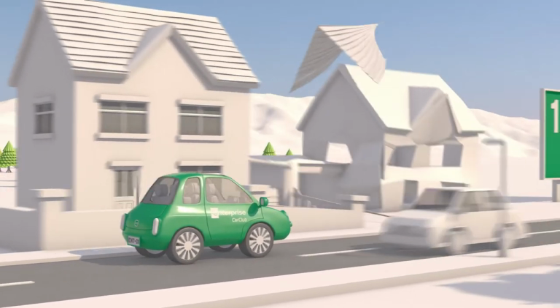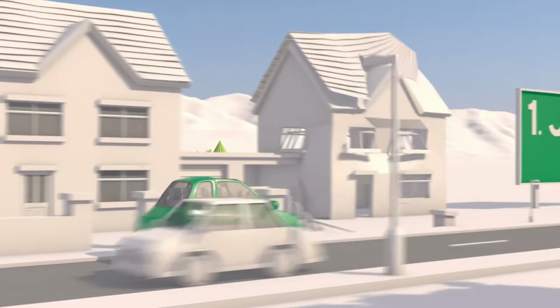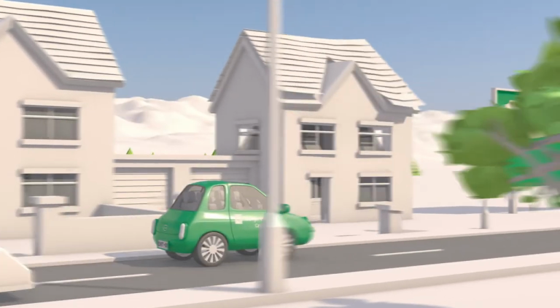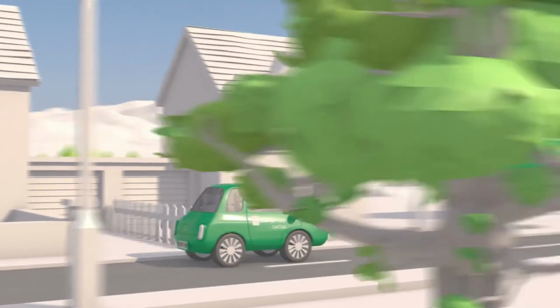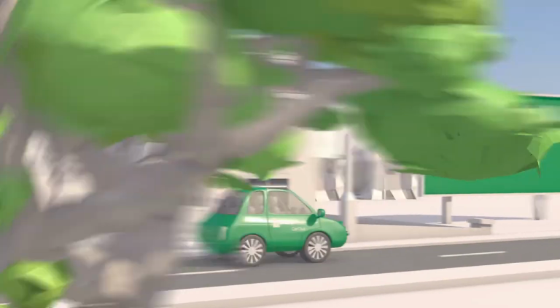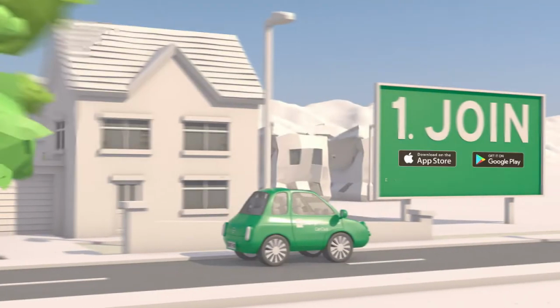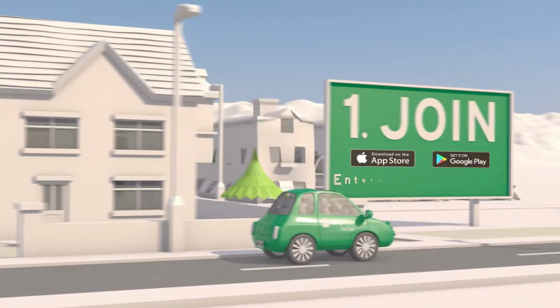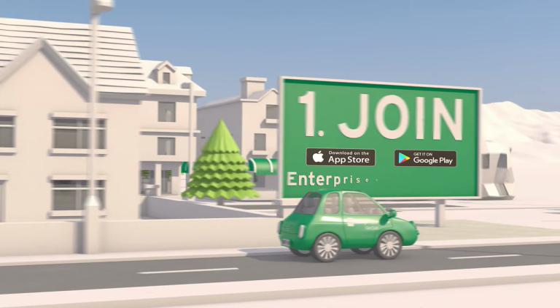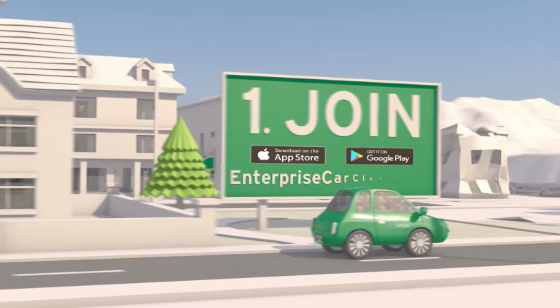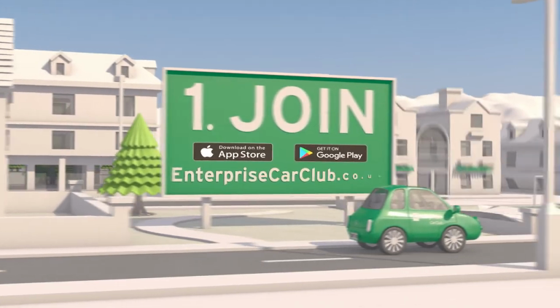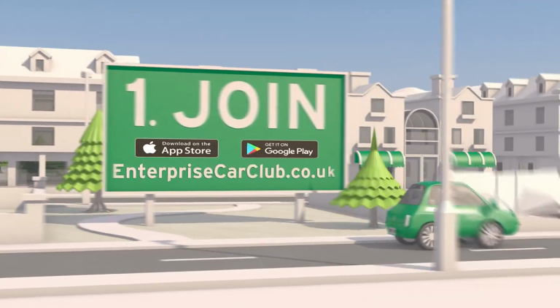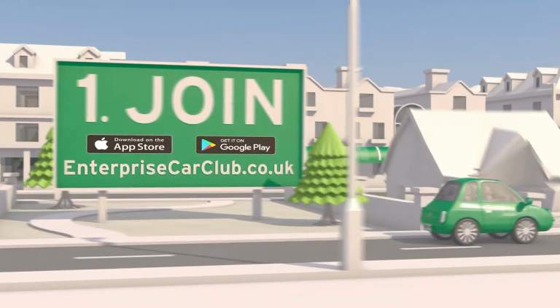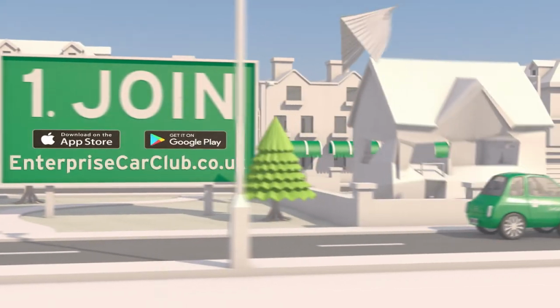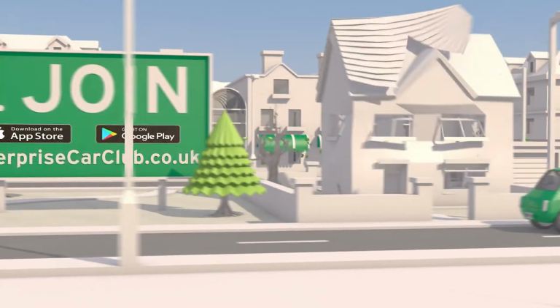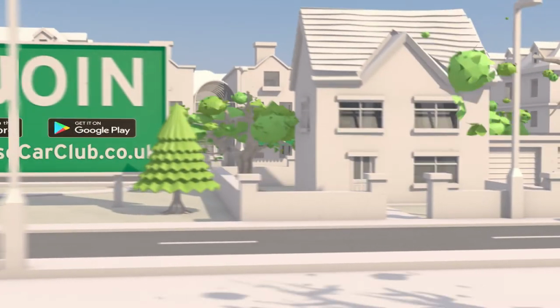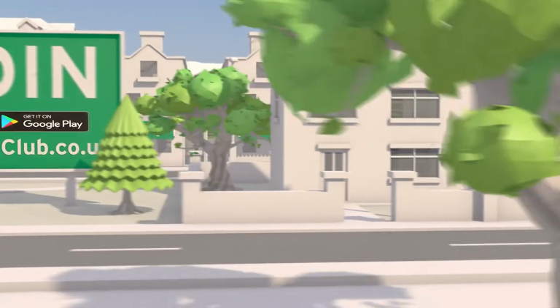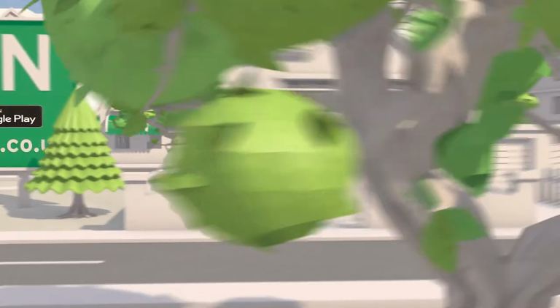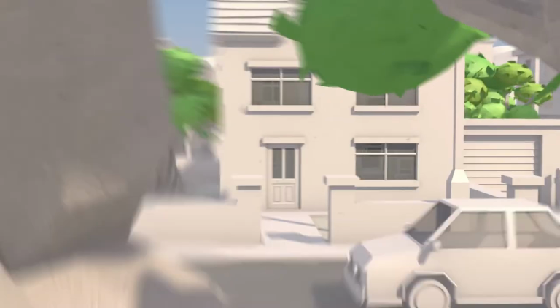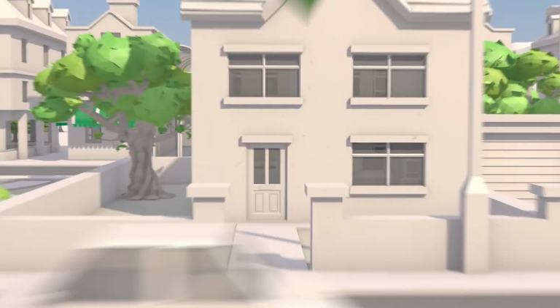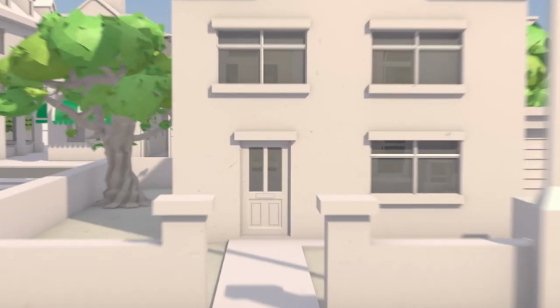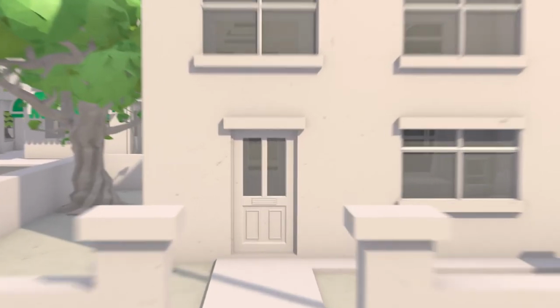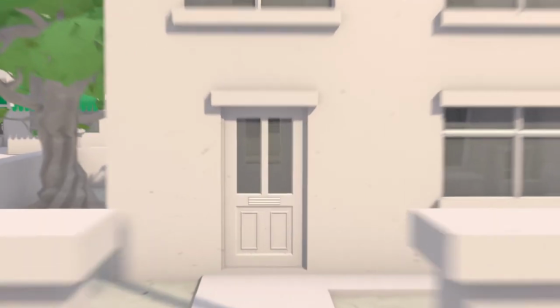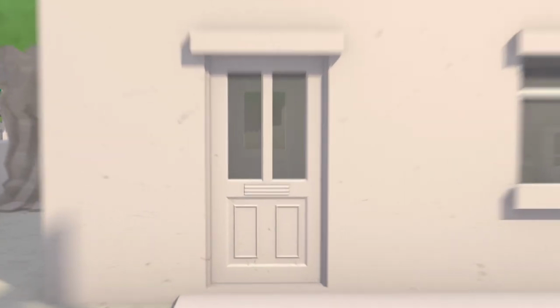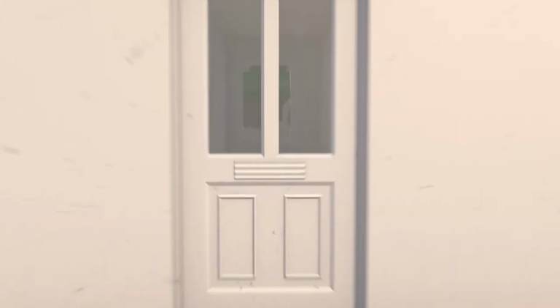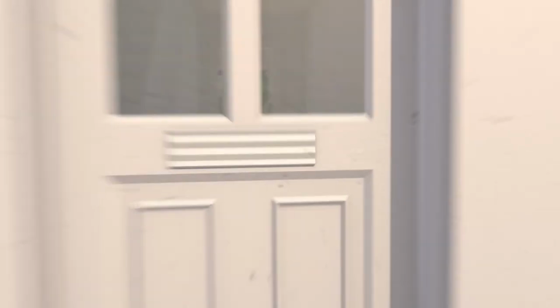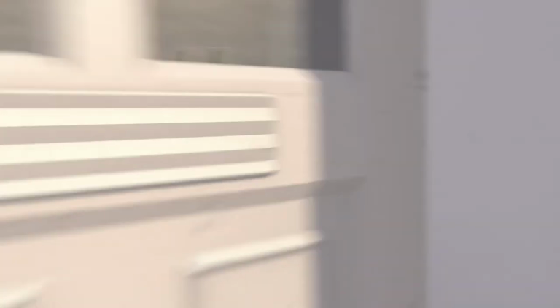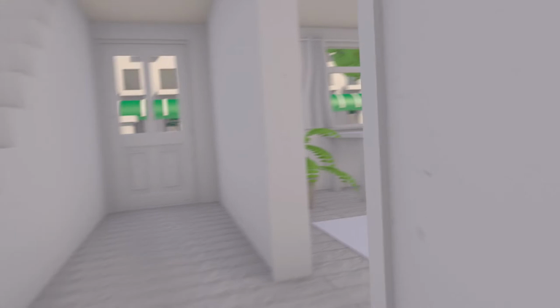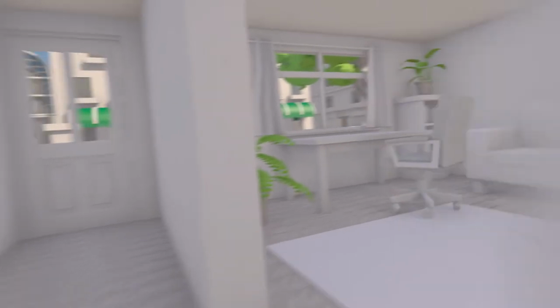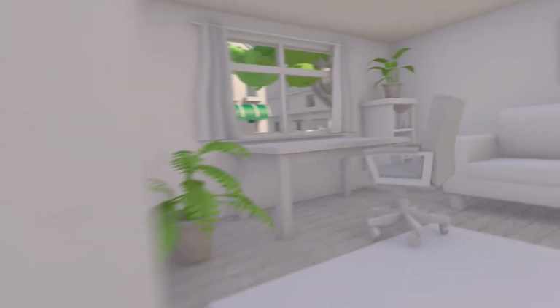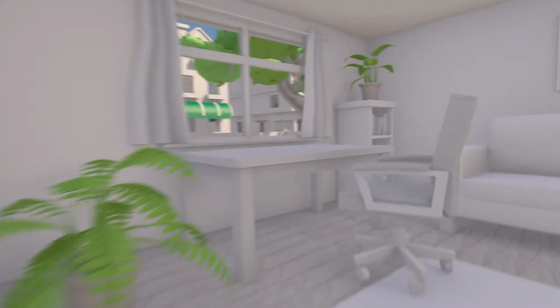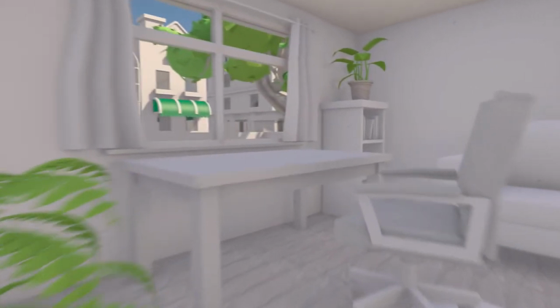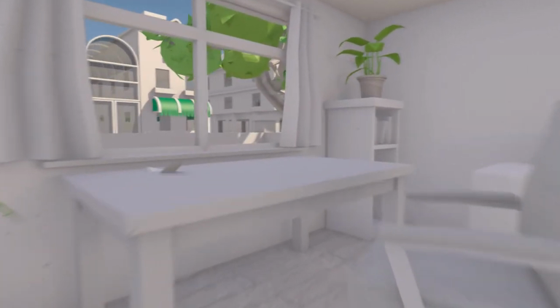Simply sign up via our app or online at enterprisecarclub.co.uk and once approved you'll be on the road the same day.